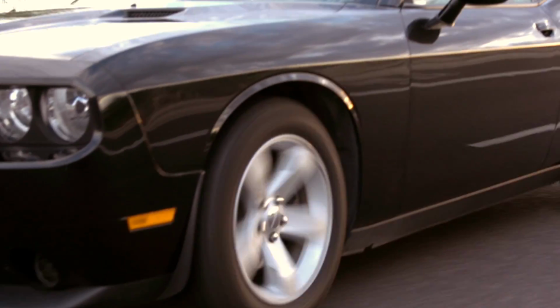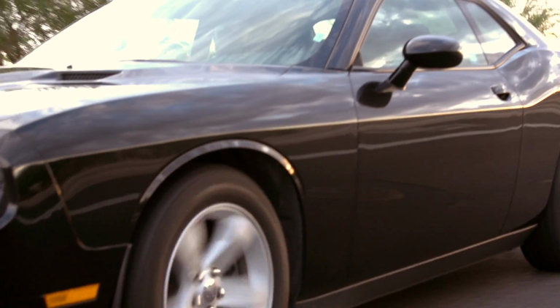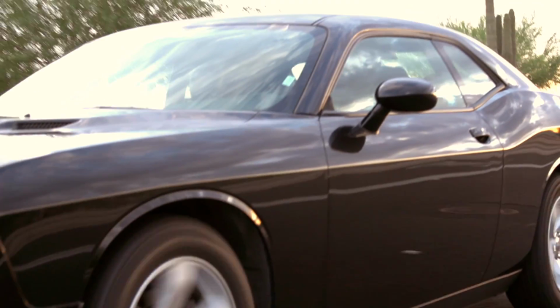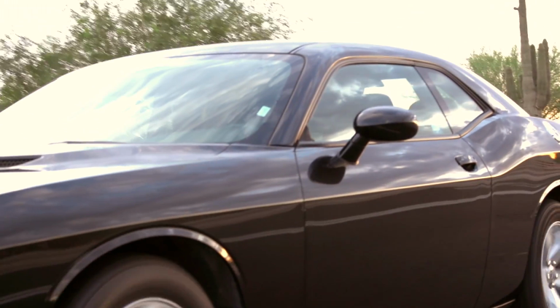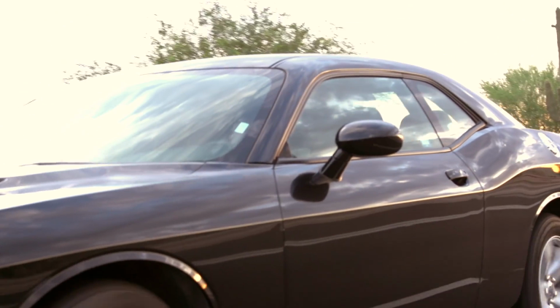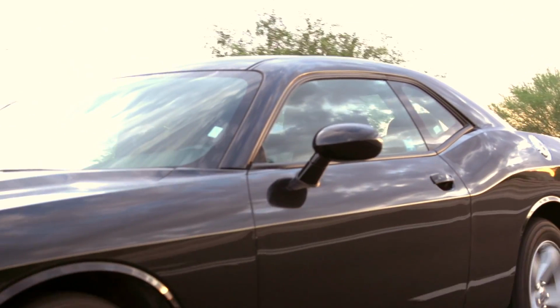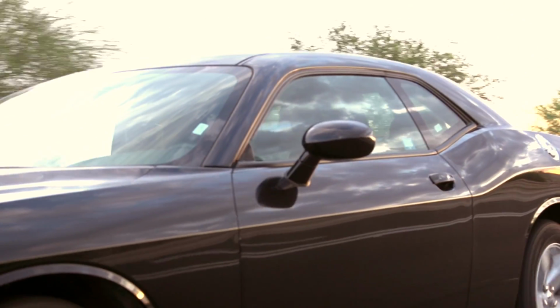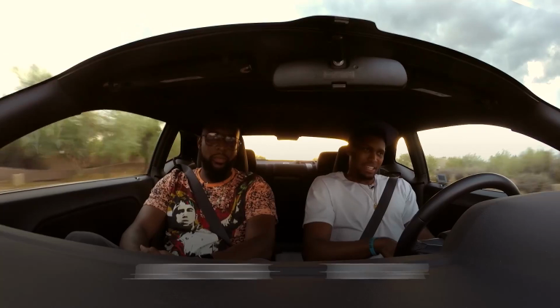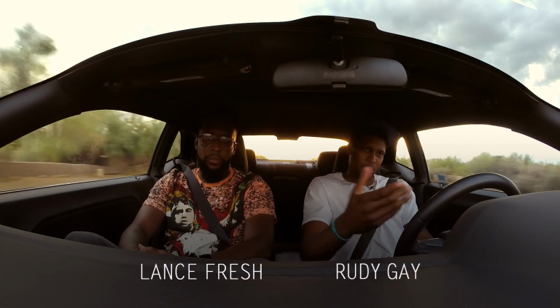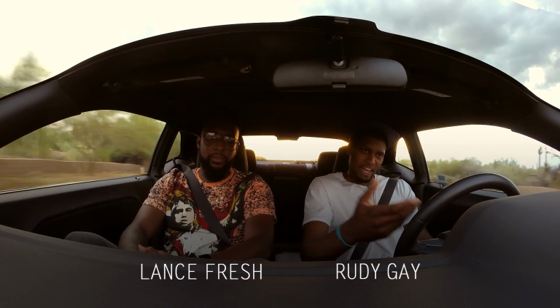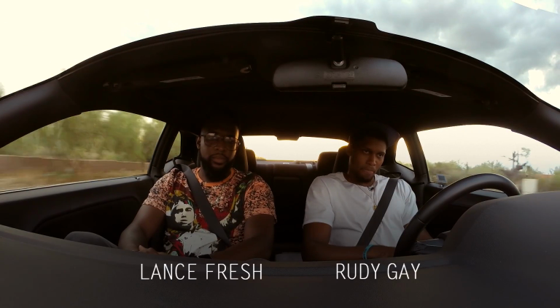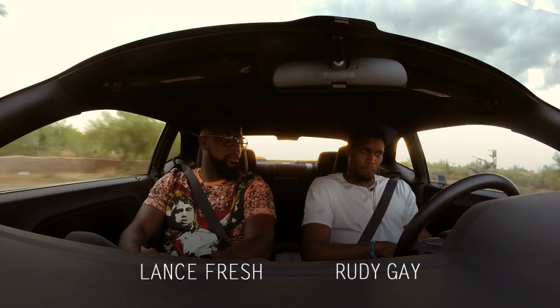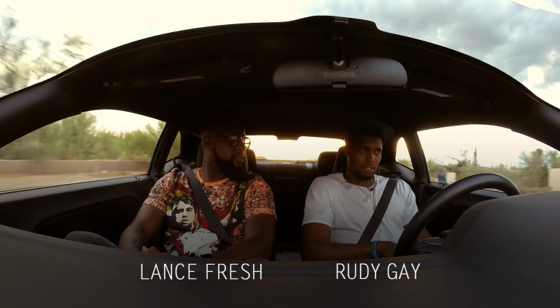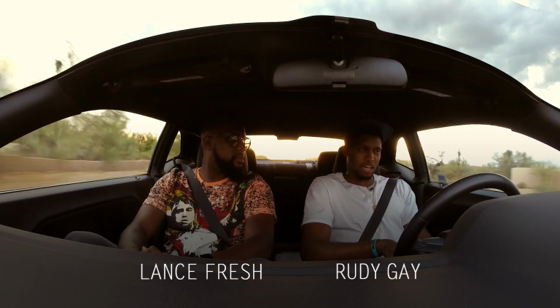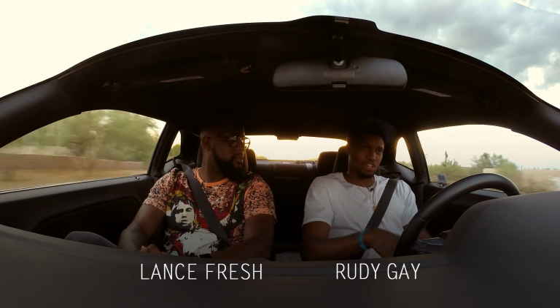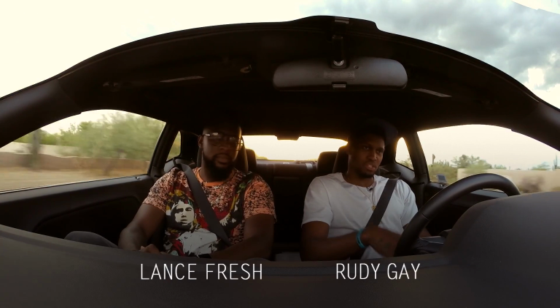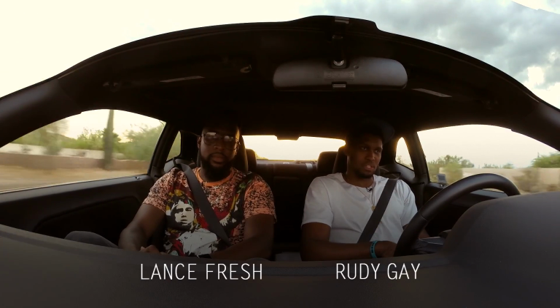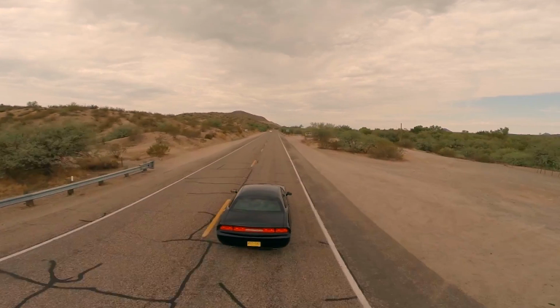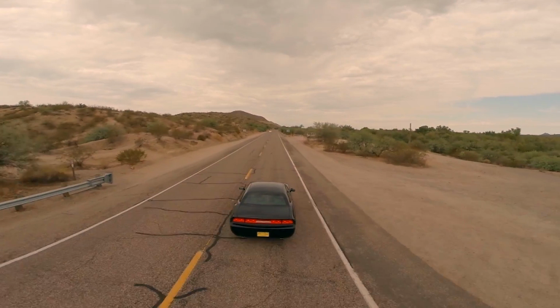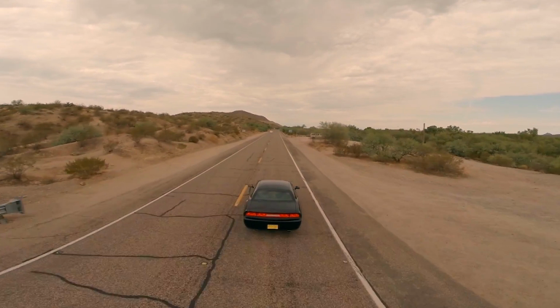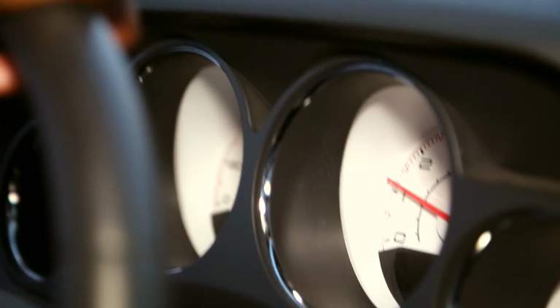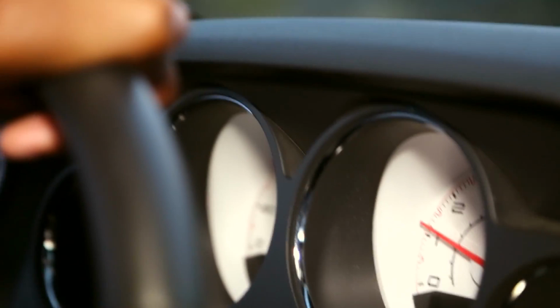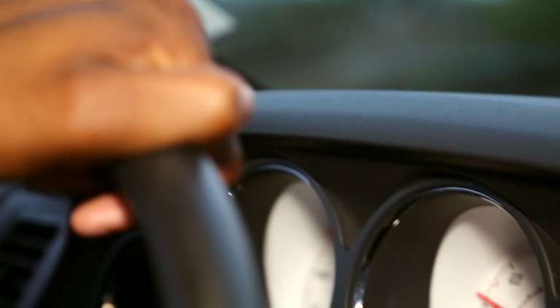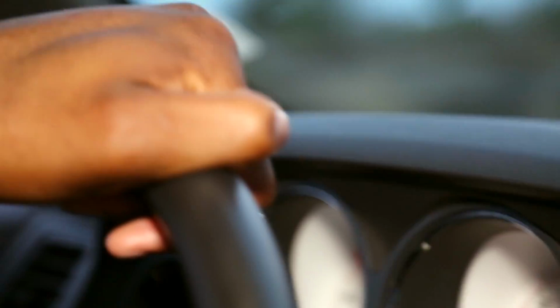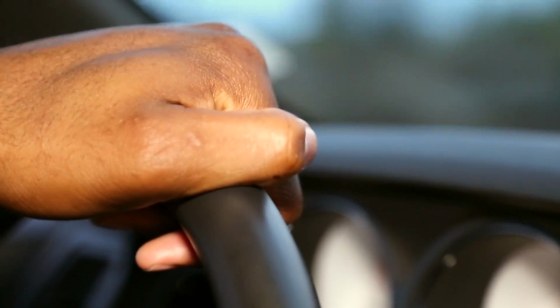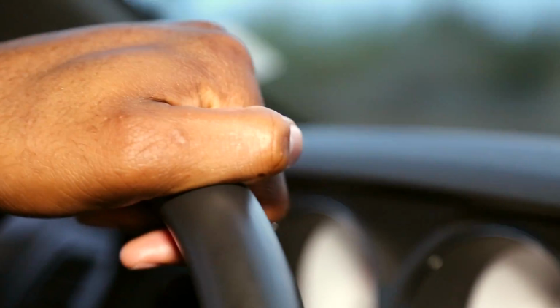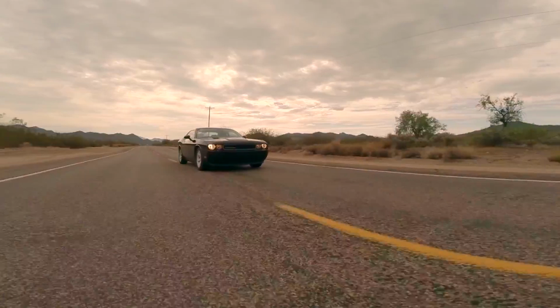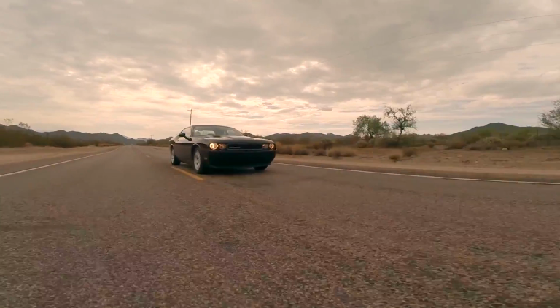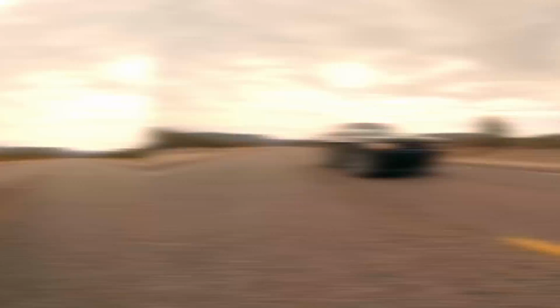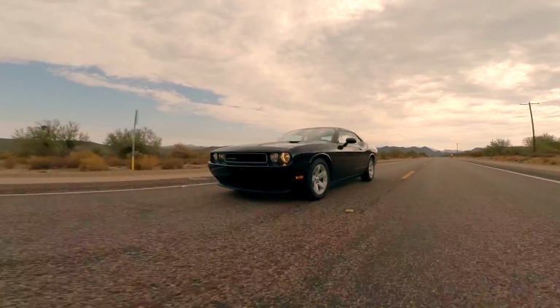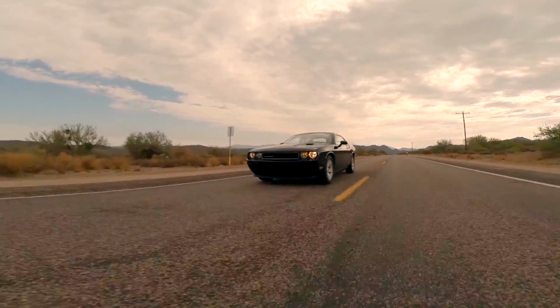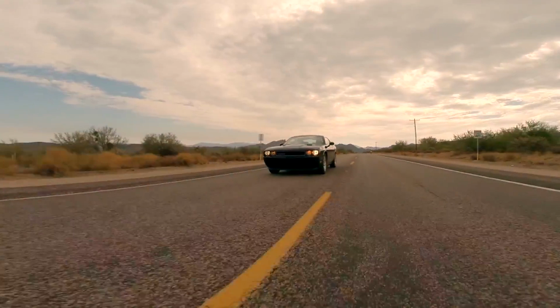It's one of those cars where, you know, a lot of people have them, but you got to put your own twist on them. You just want to see your vision come to life. I want it to look like something nobody's ever seen.